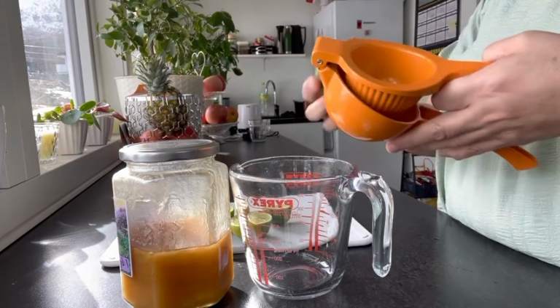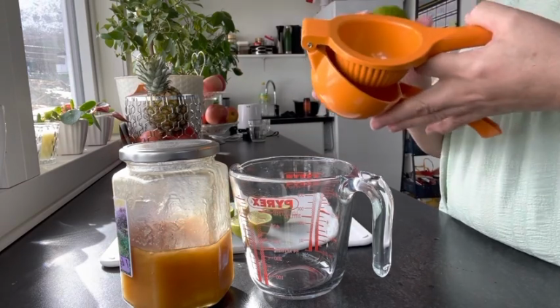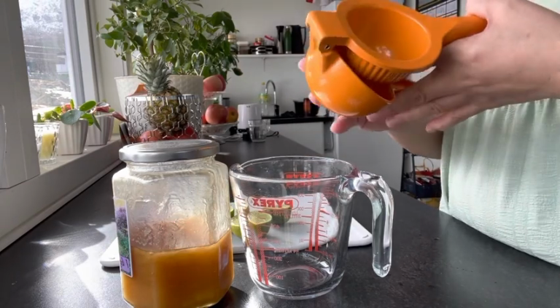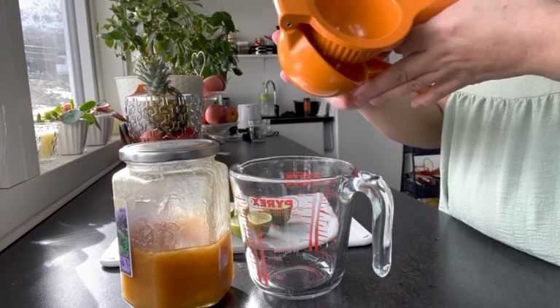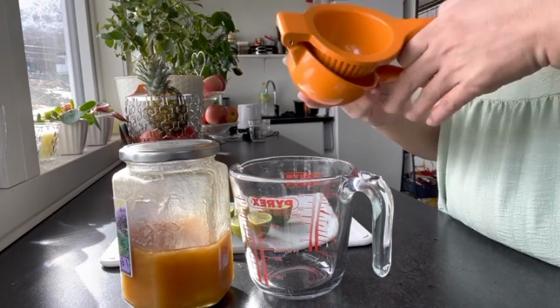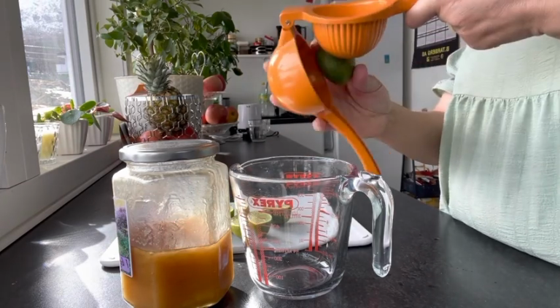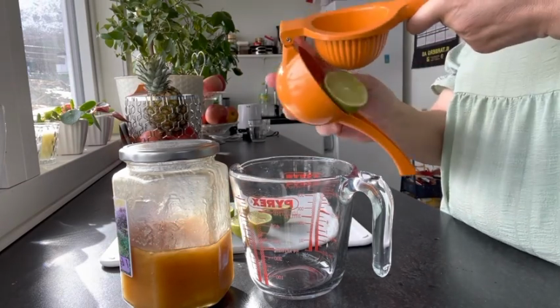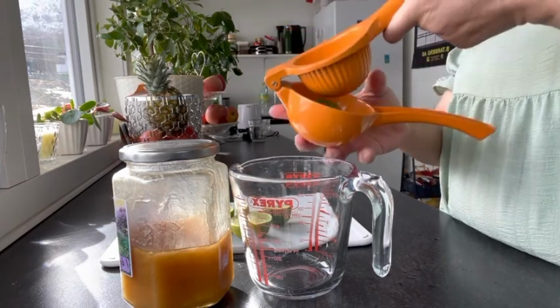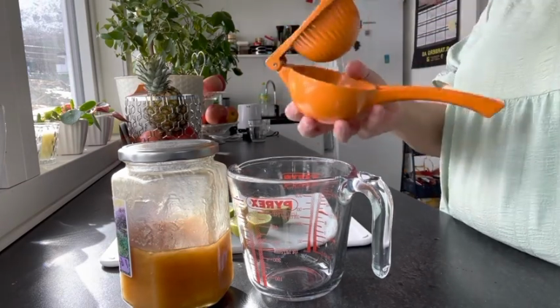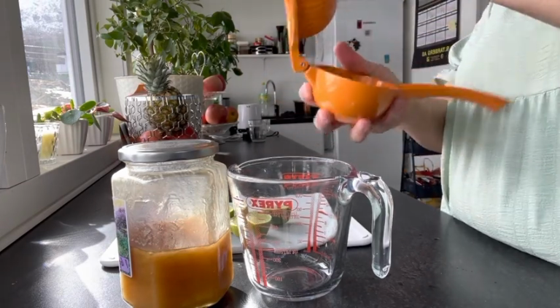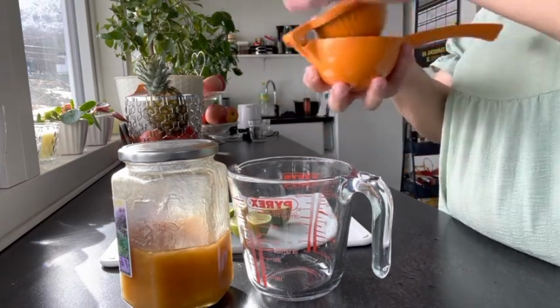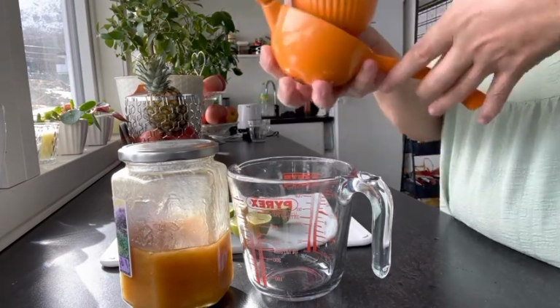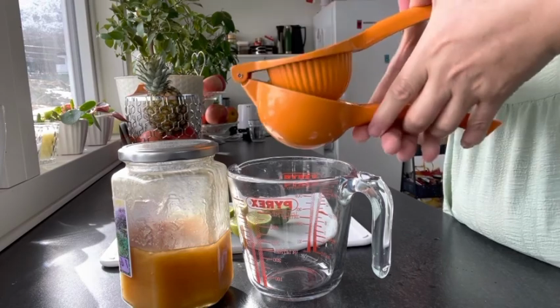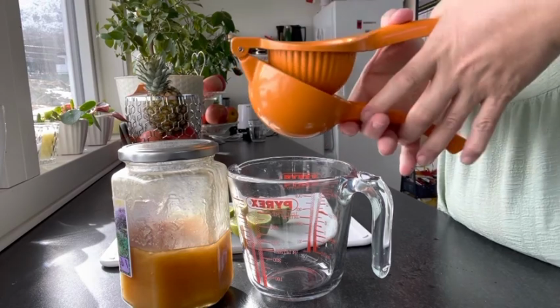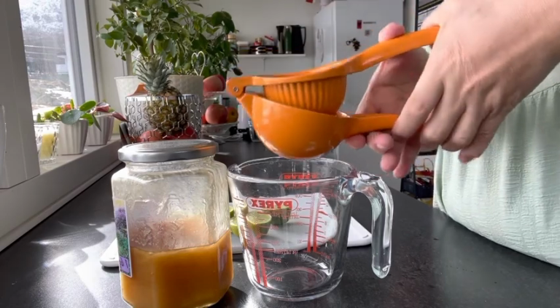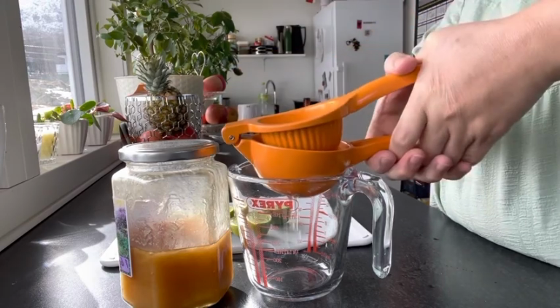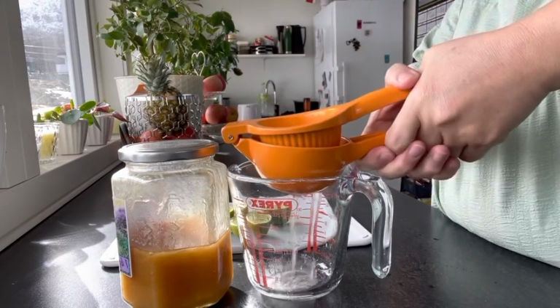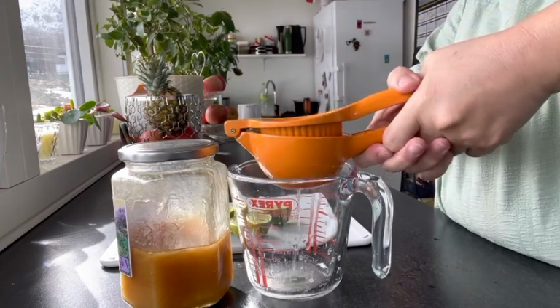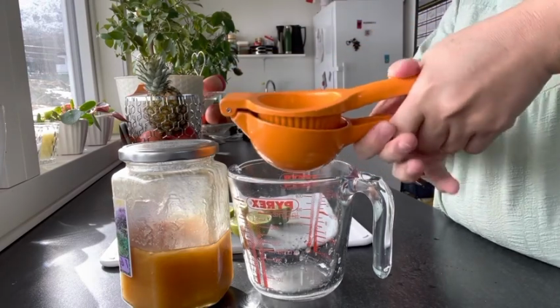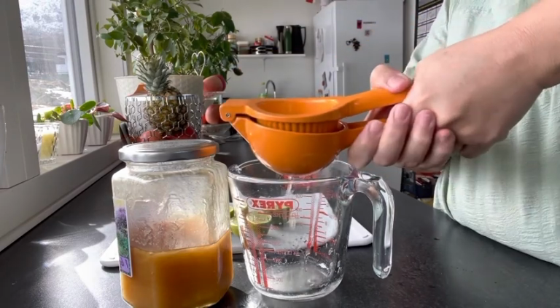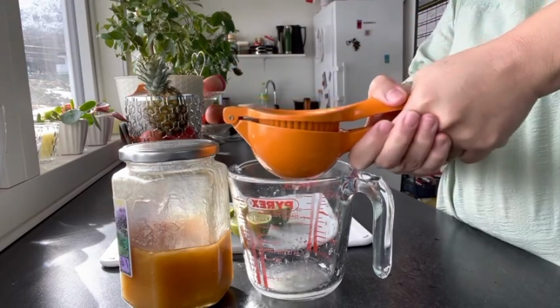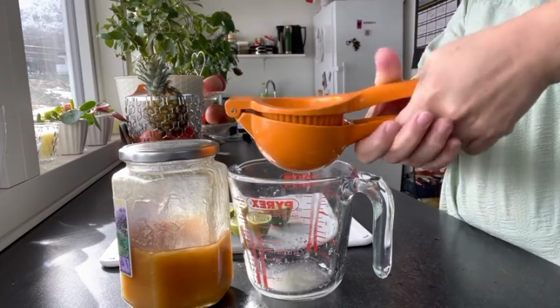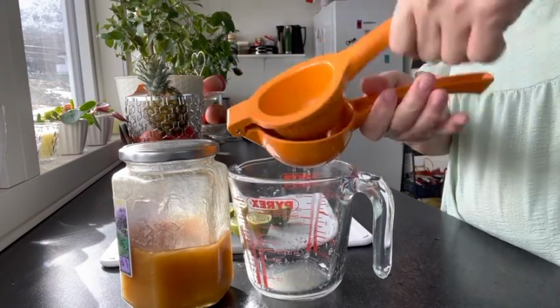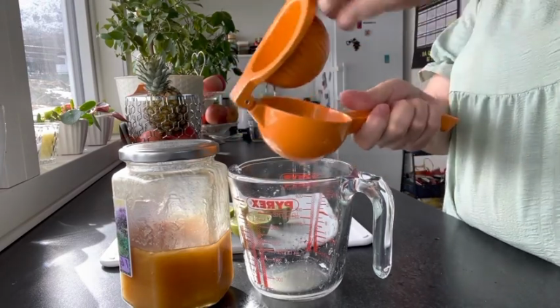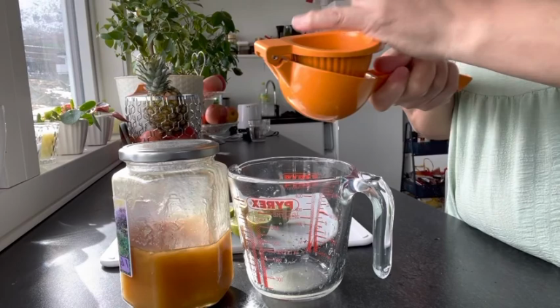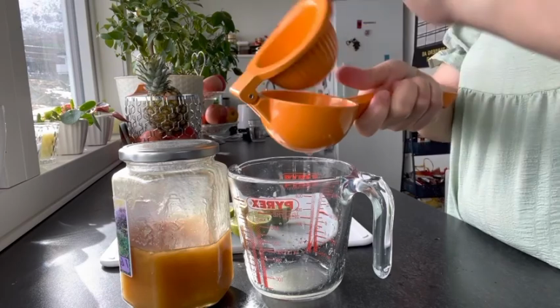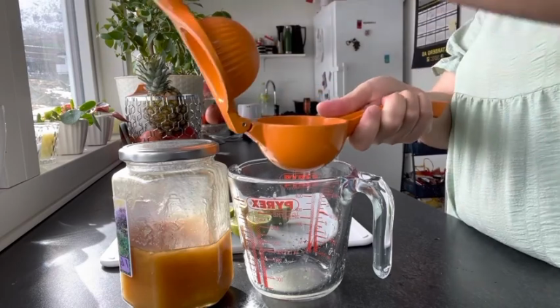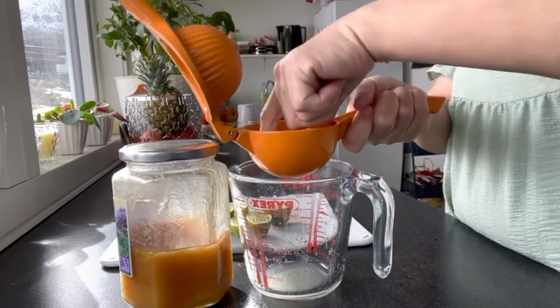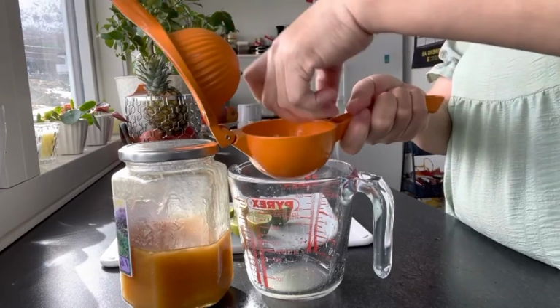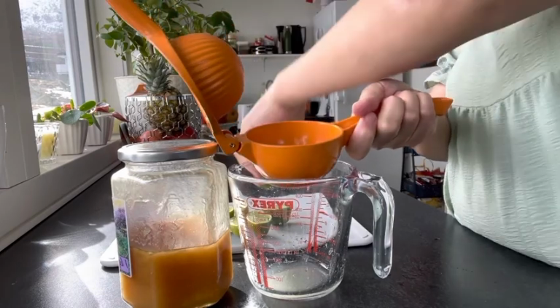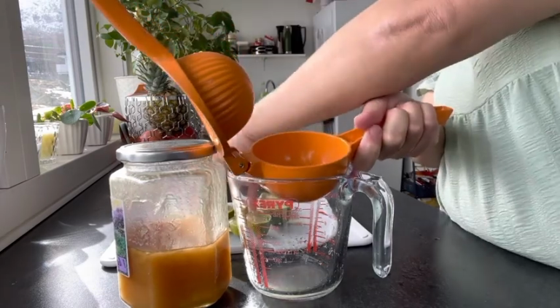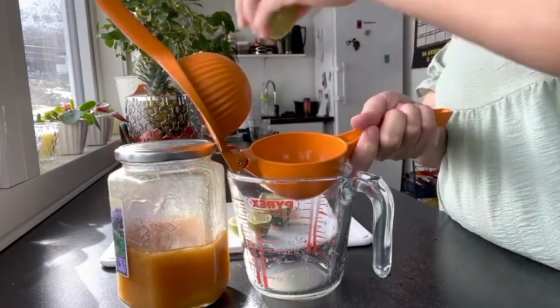You have to just squeeze the lime here. I used it quite long so that I like it more sour.